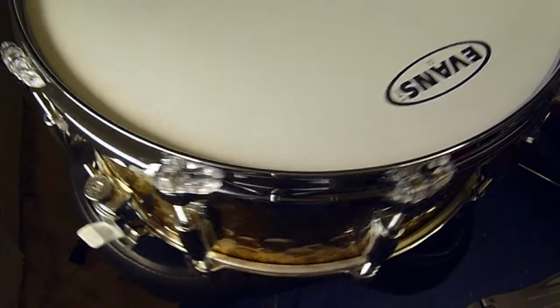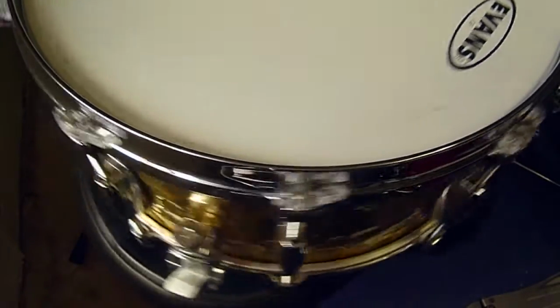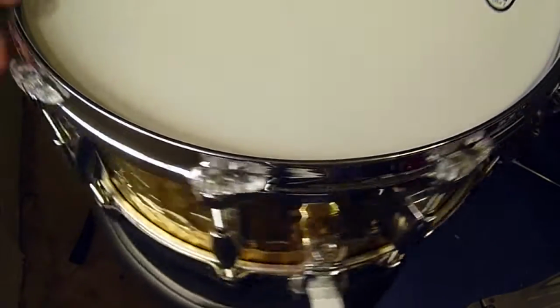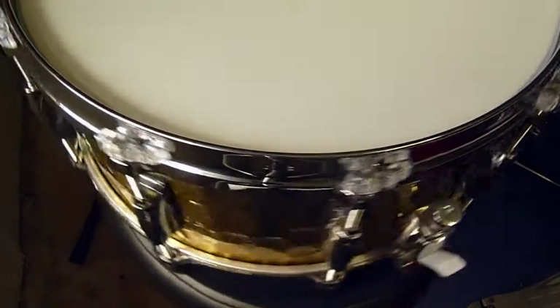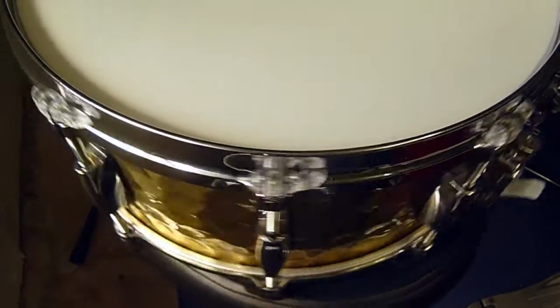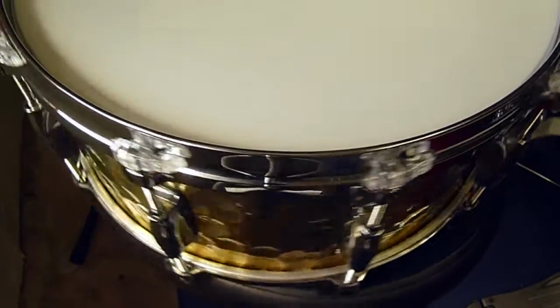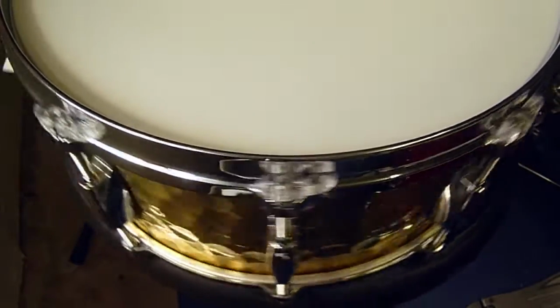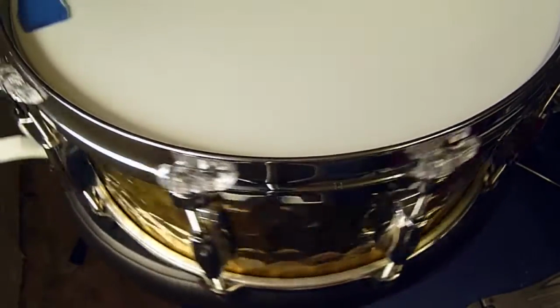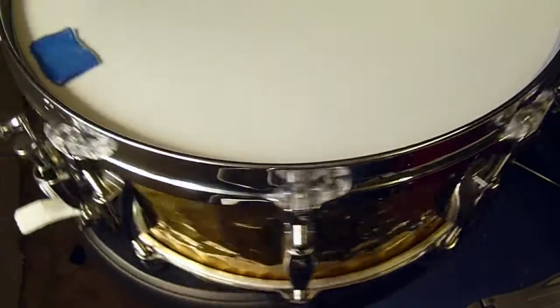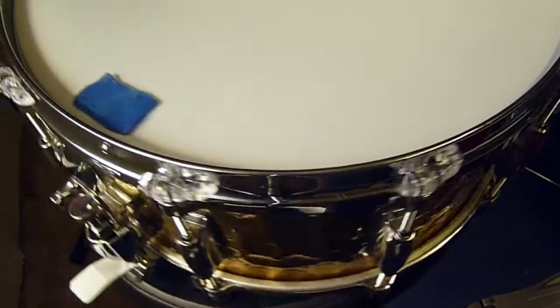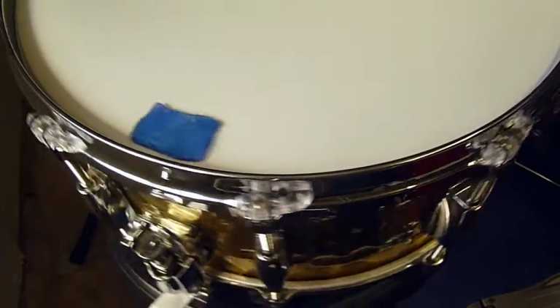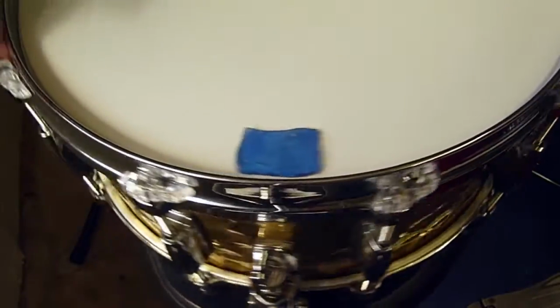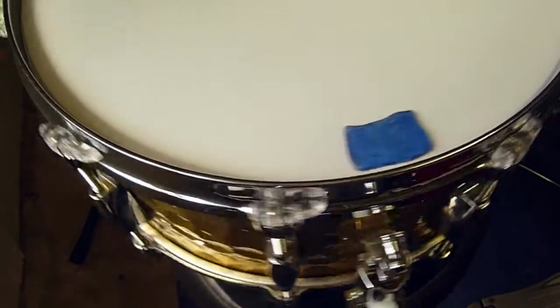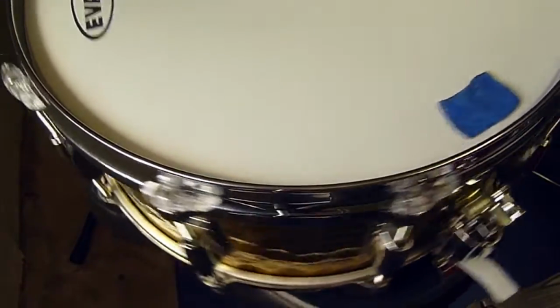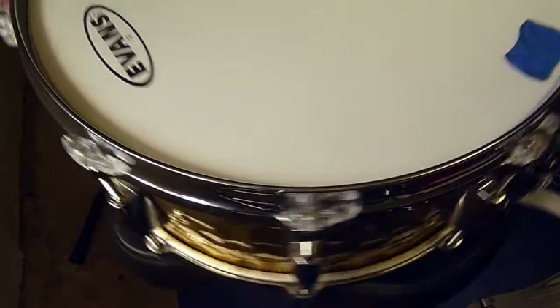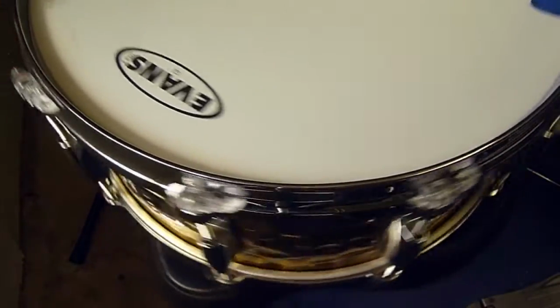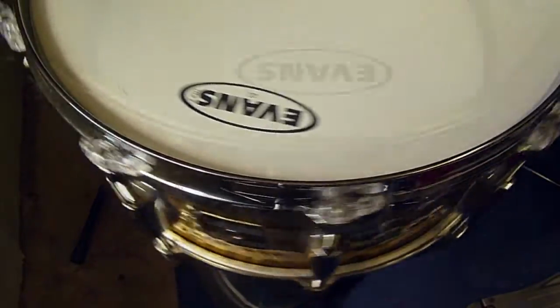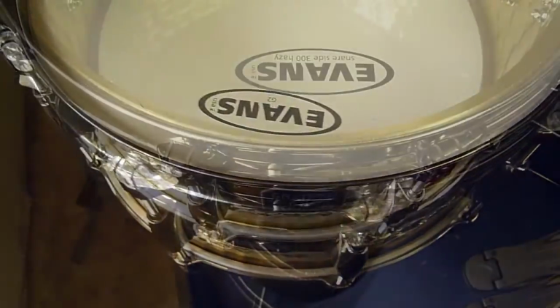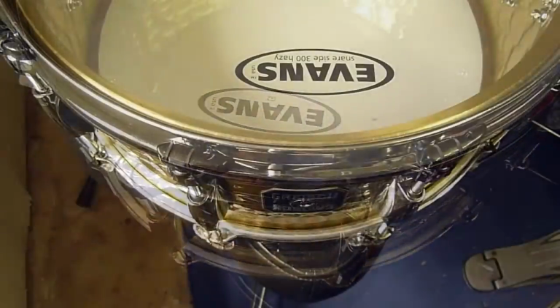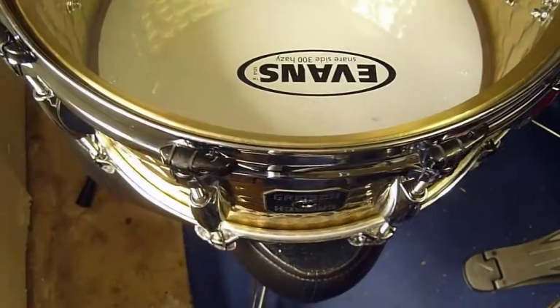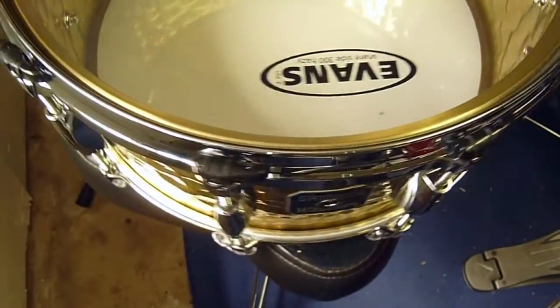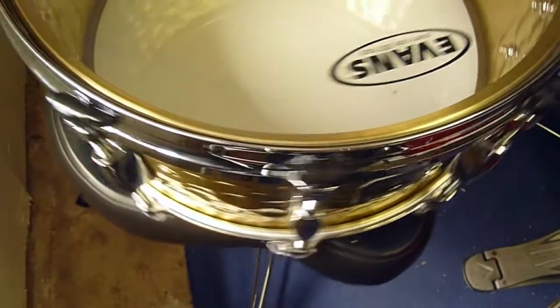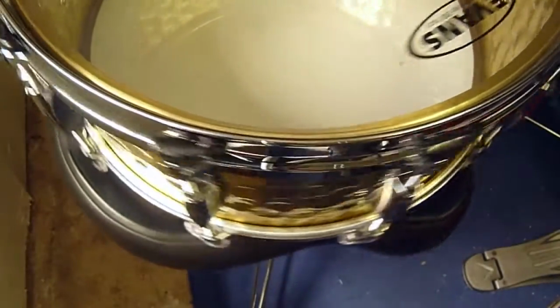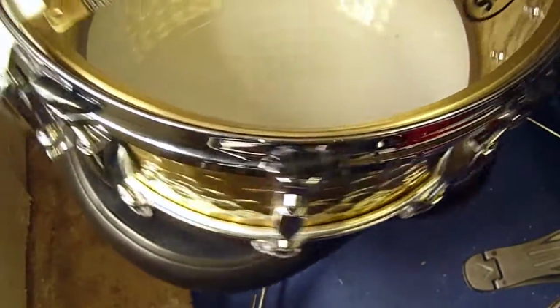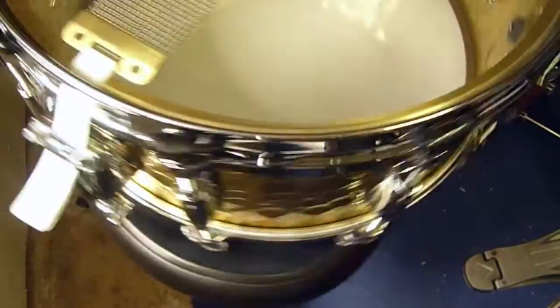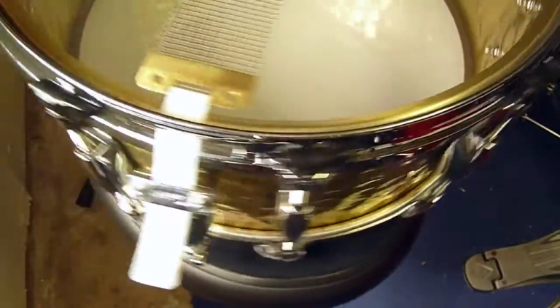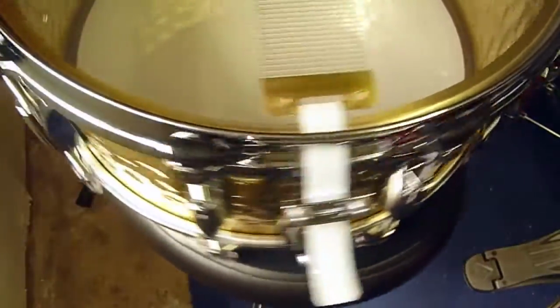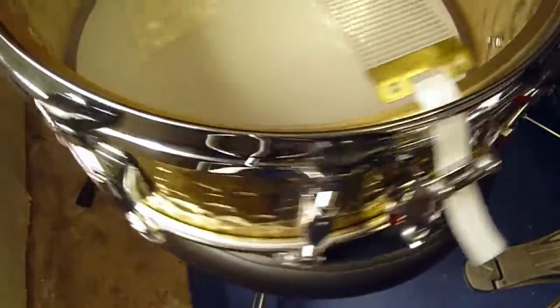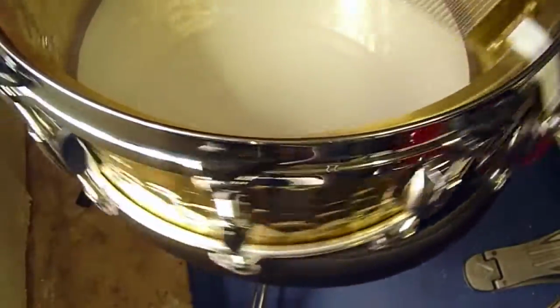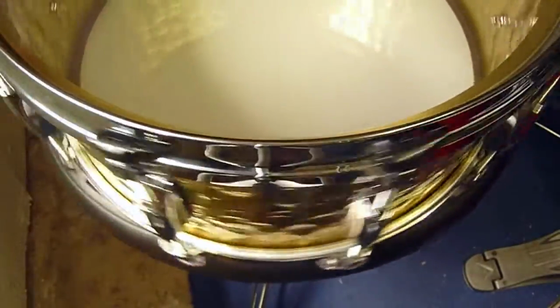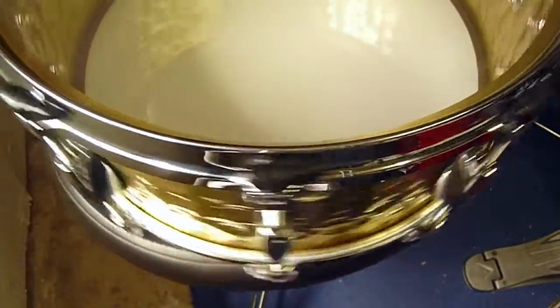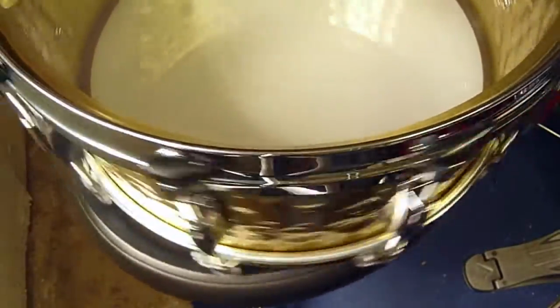Now that I have it tuned where I like it, I've put Tunerfish on the top and bottom of my snare. I'm going to play through a song that hangs out on the snare and check the tuning before and after.